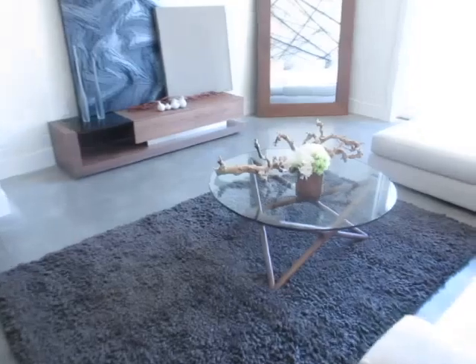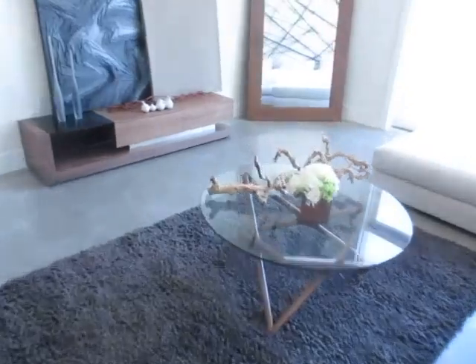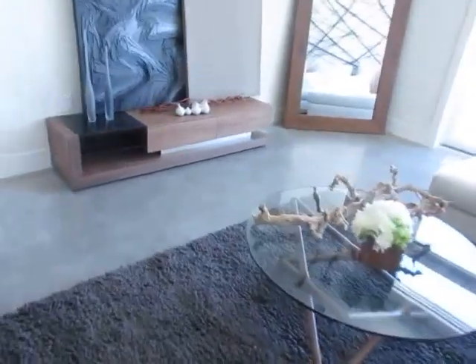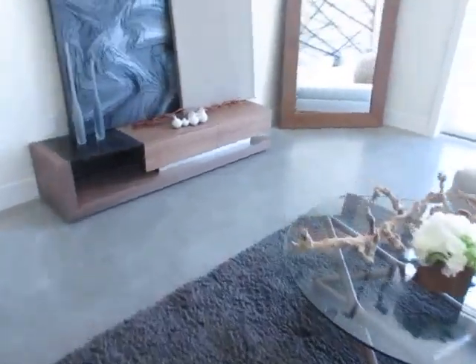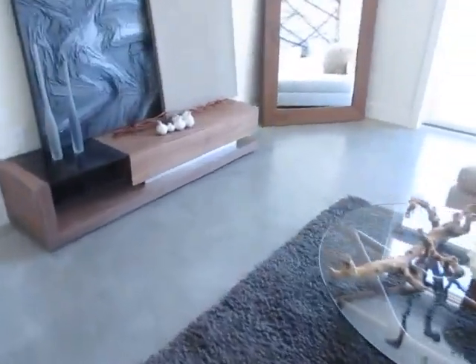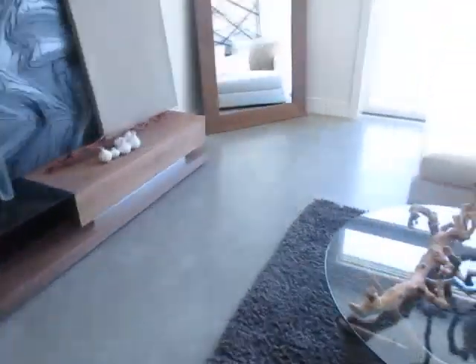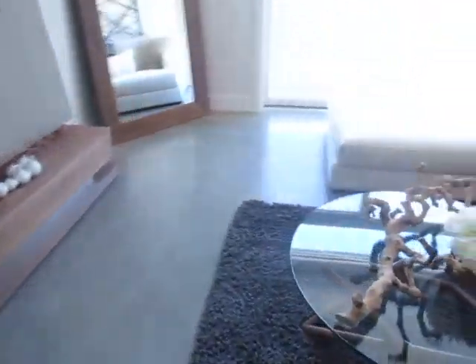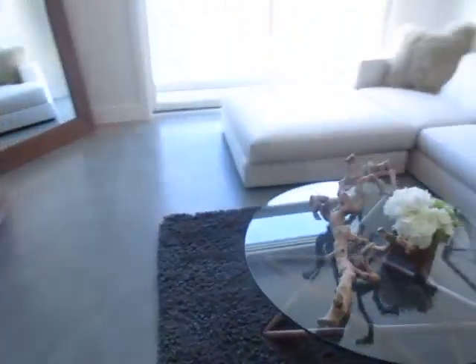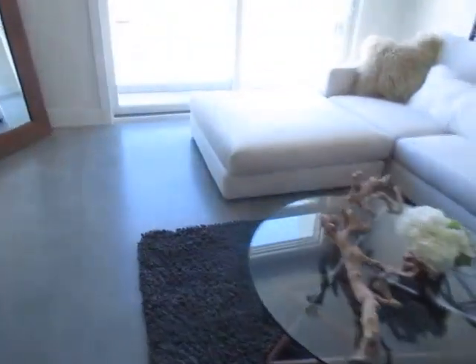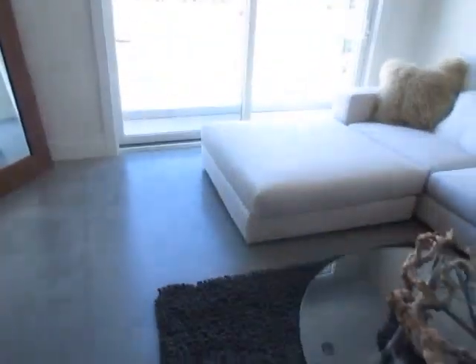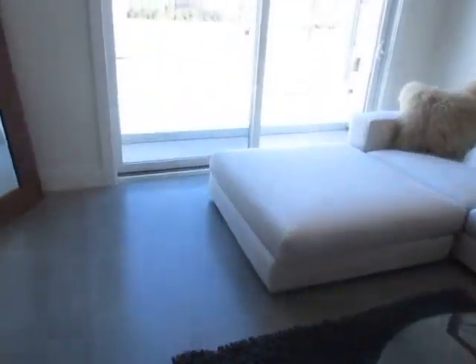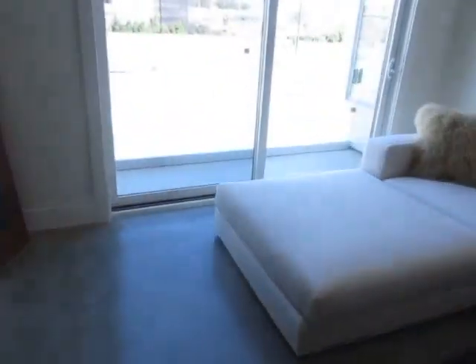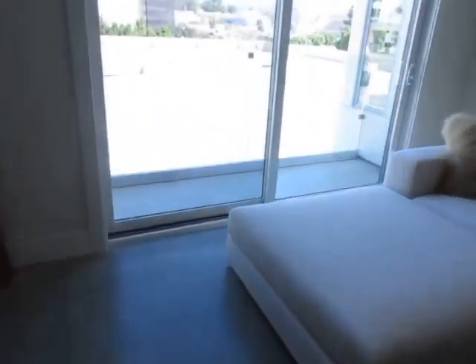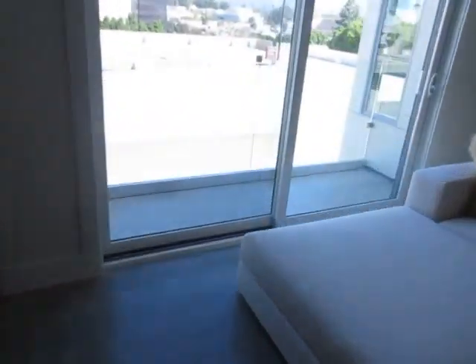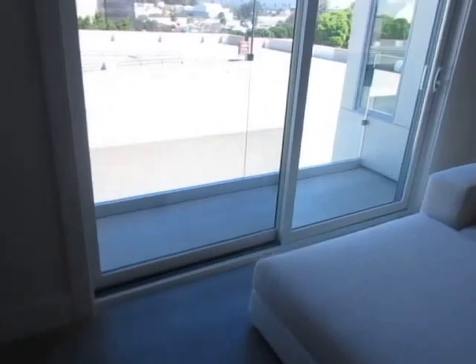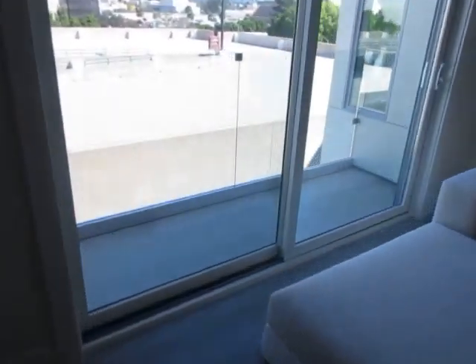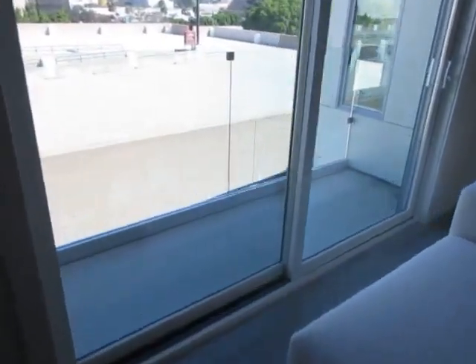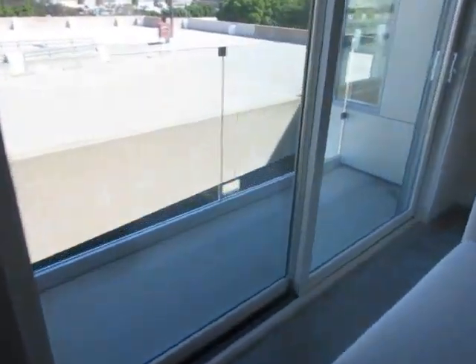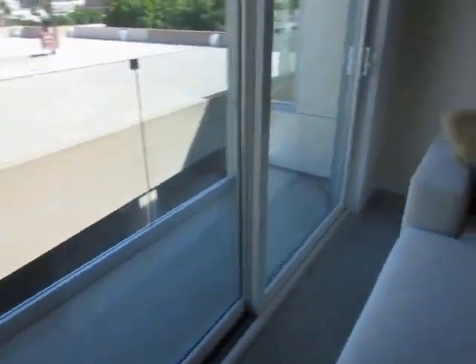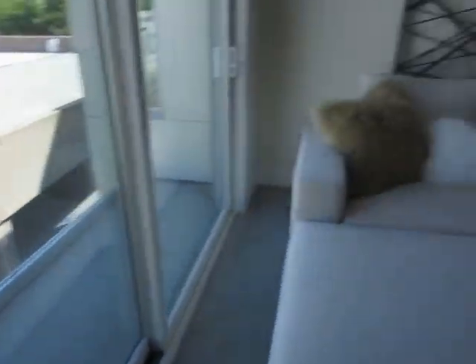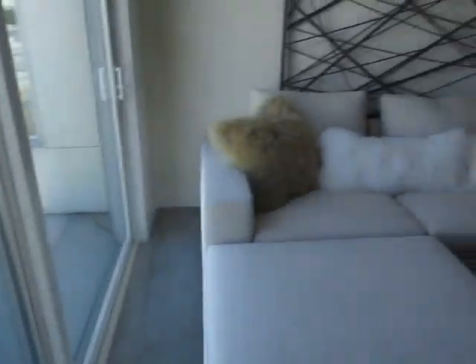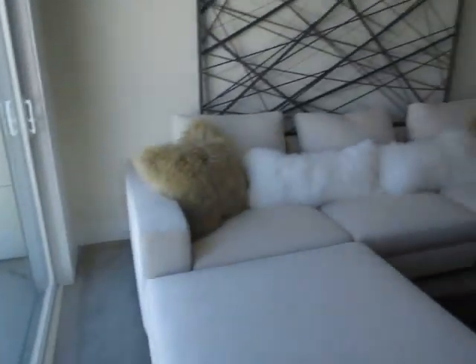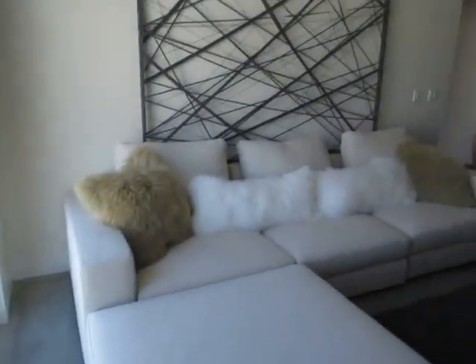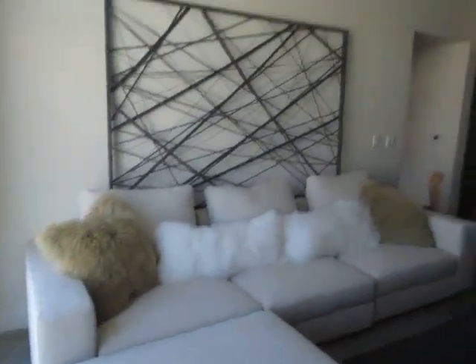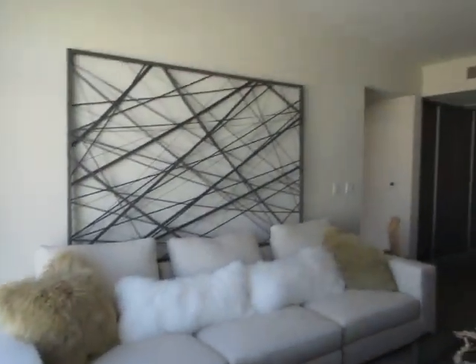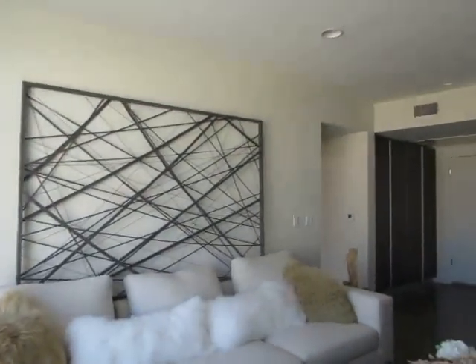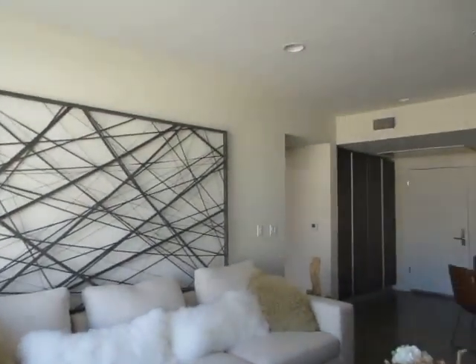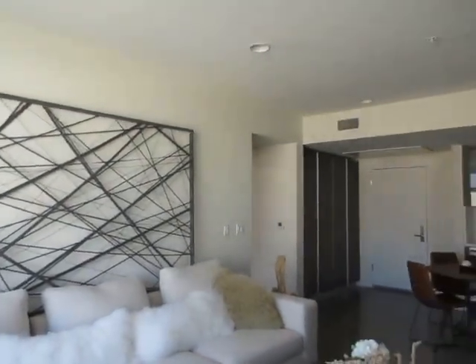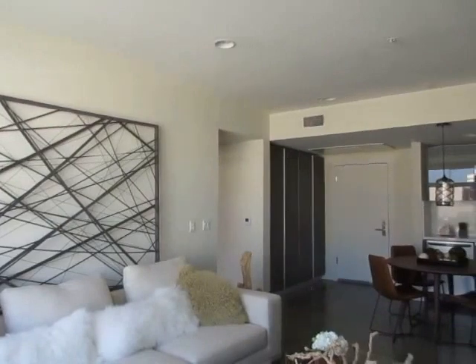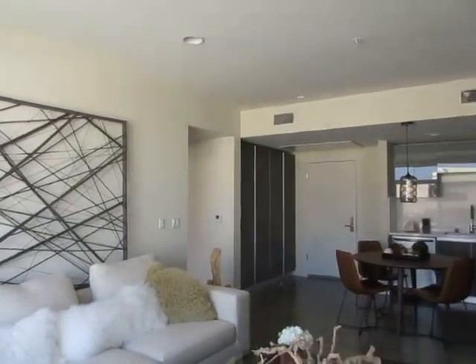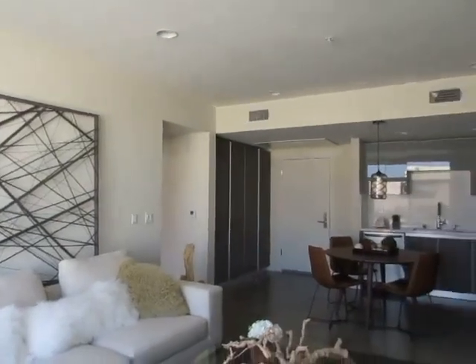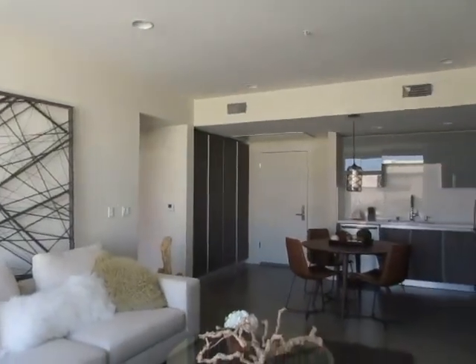You will receive the property address with simple viewing instructions shortly. We hope you love it.